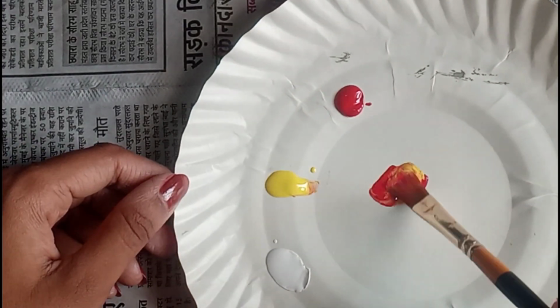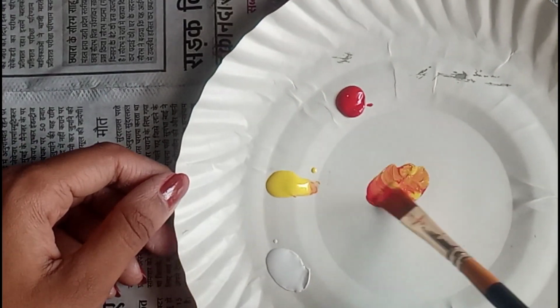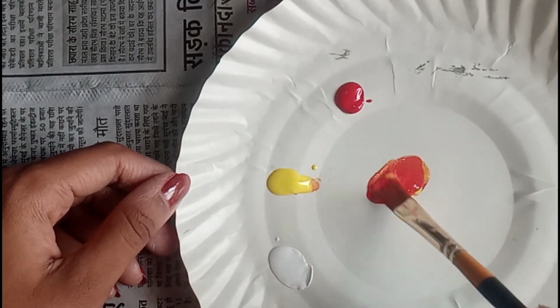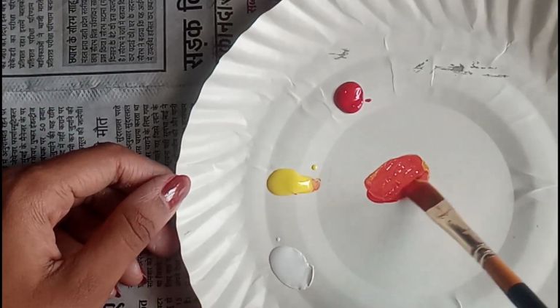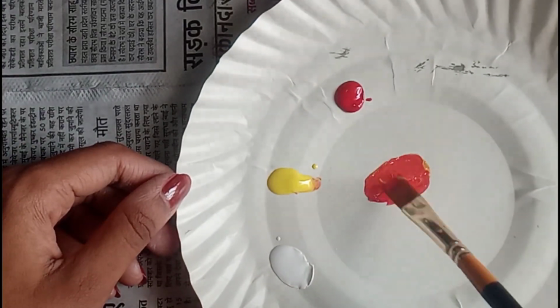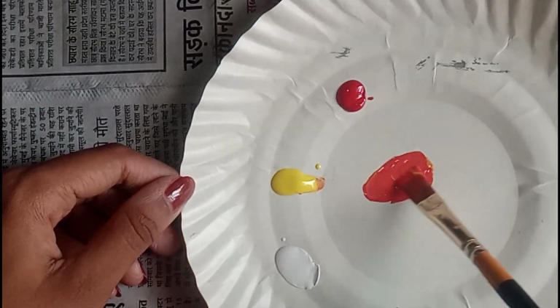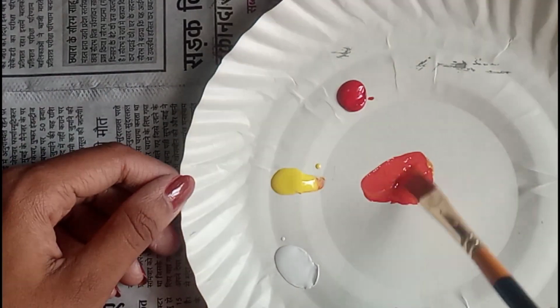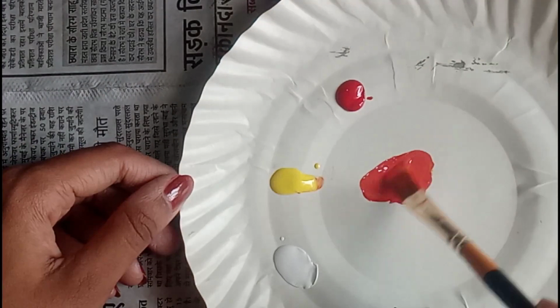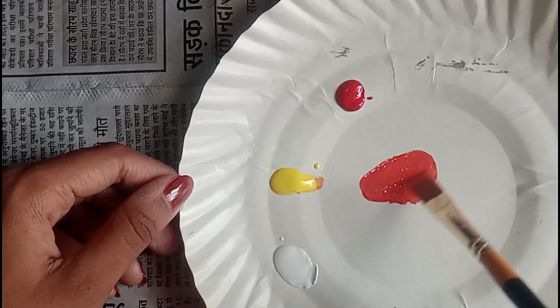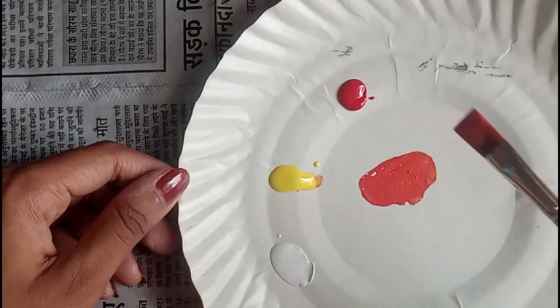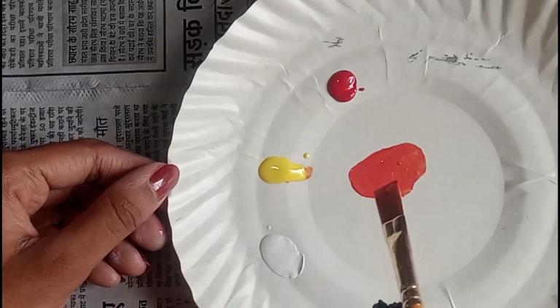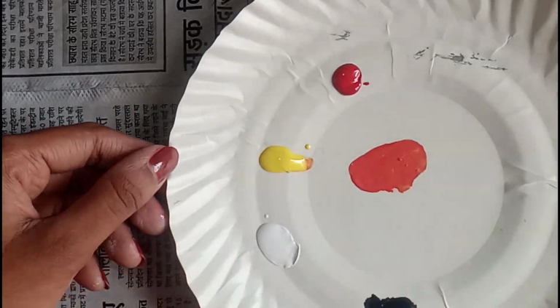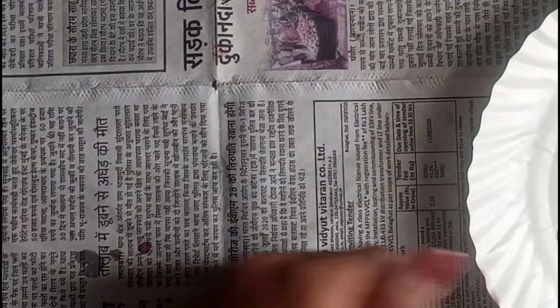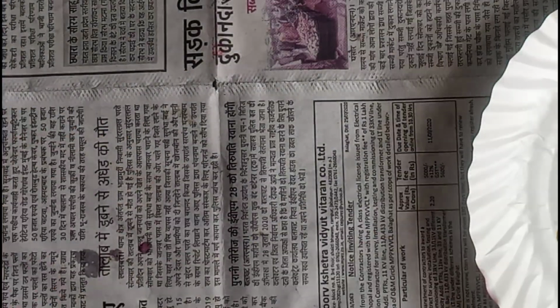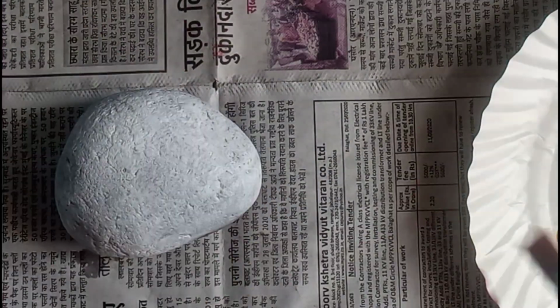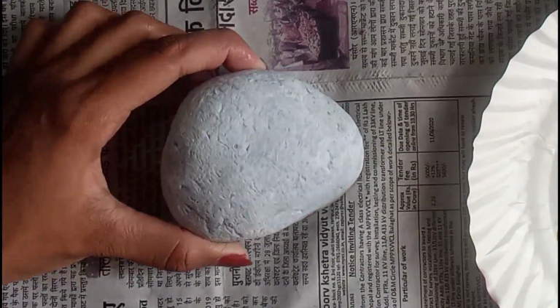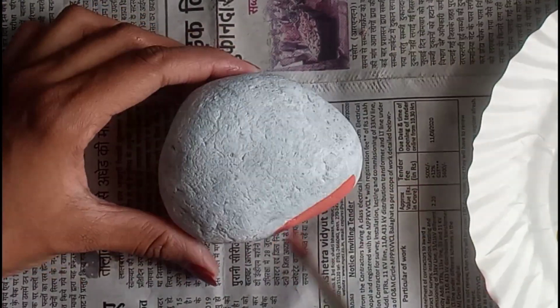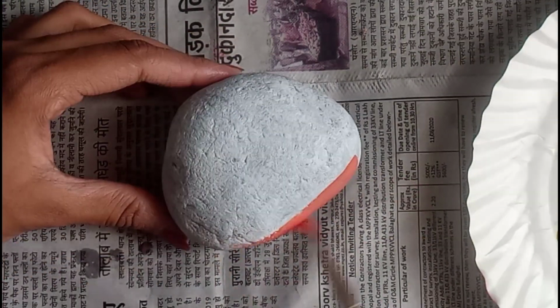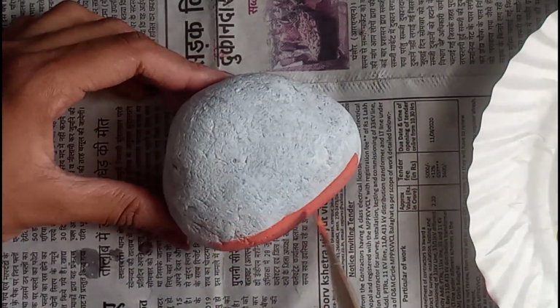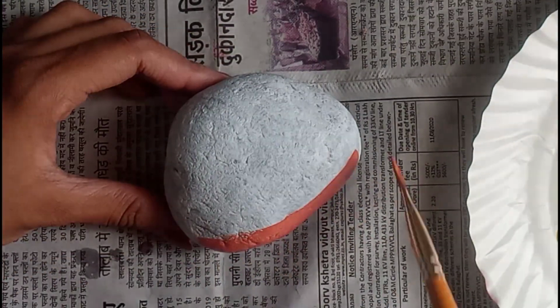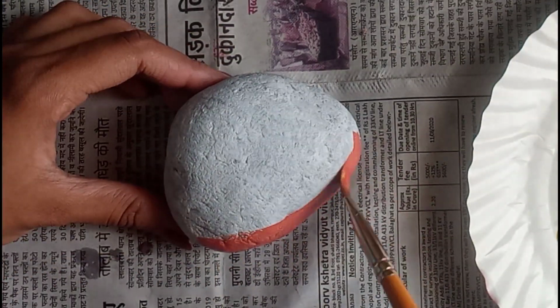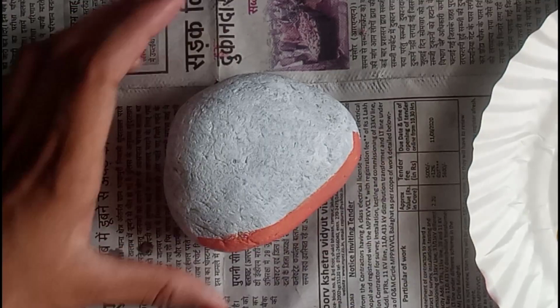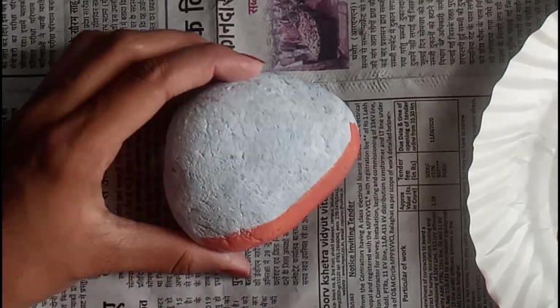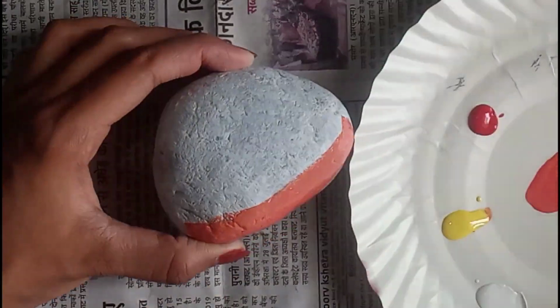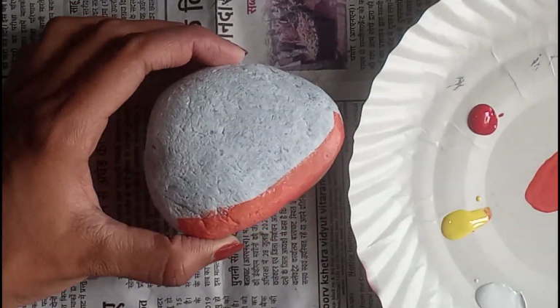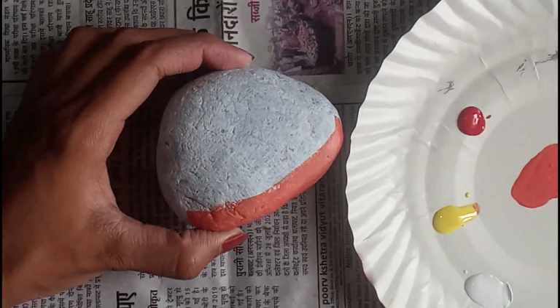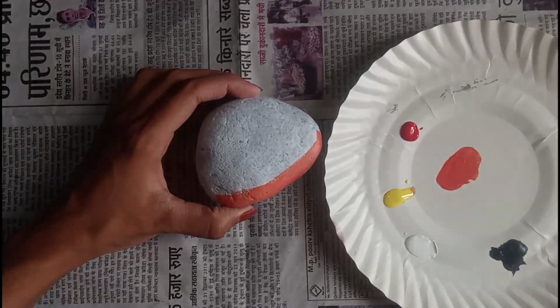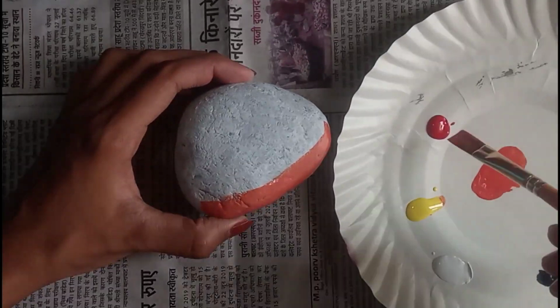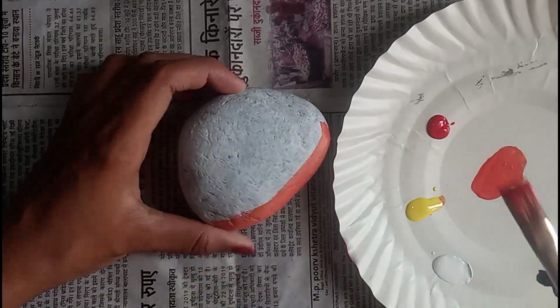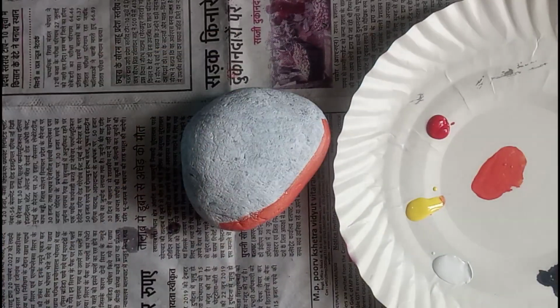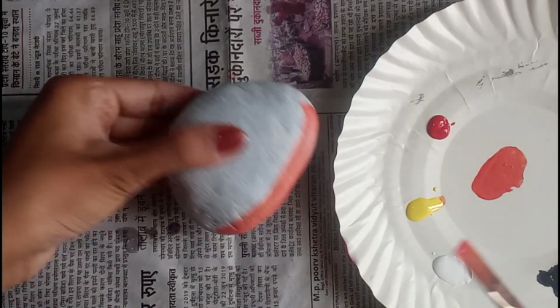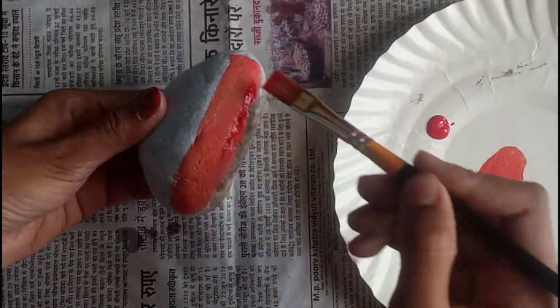Take some red color and wash your brush, then add some yellow color to it. I am using a medium size brush — you can take any flat or round brush. You can see how a beautiful orange color has been made. Let's start painting!